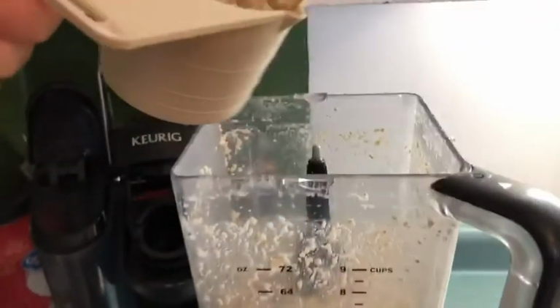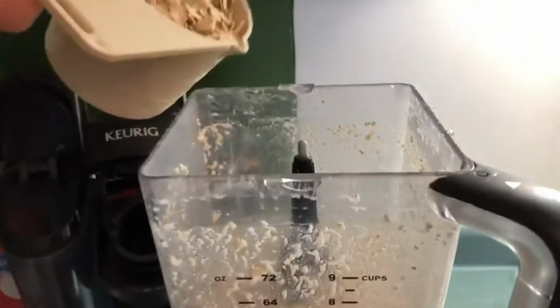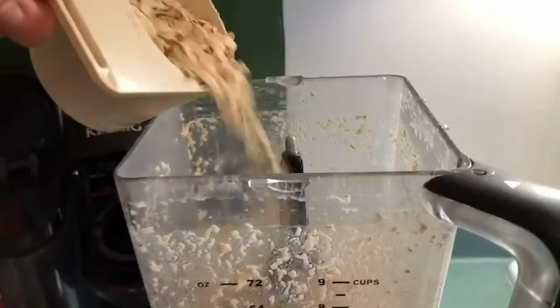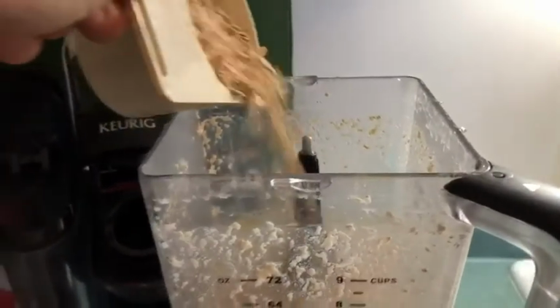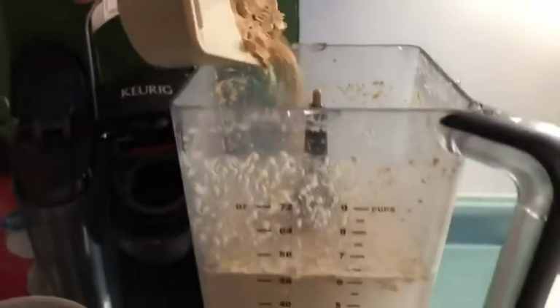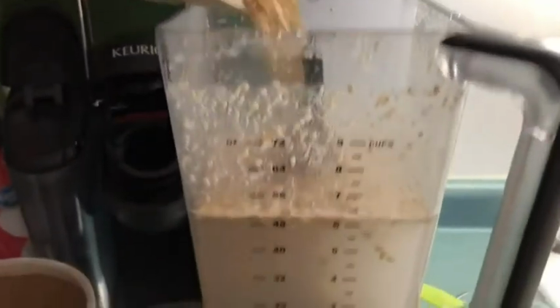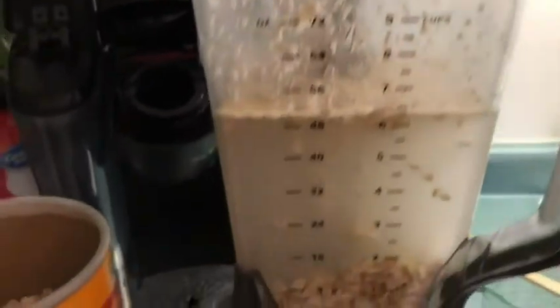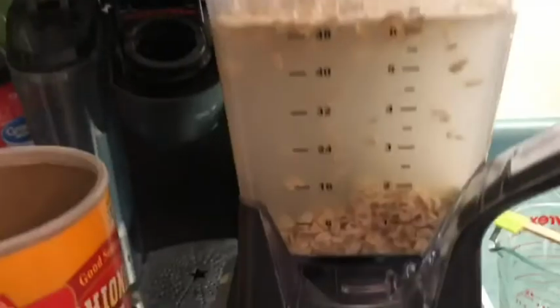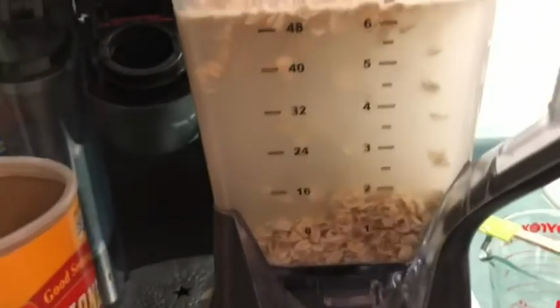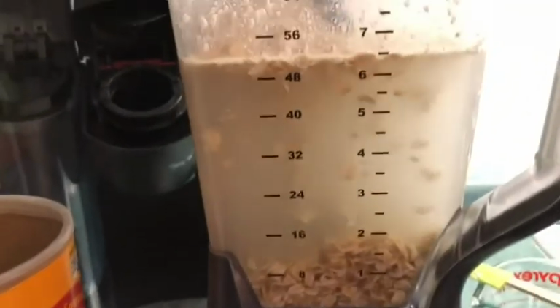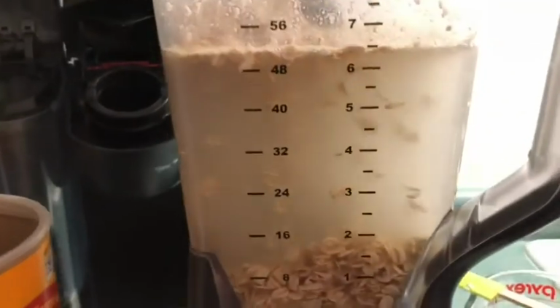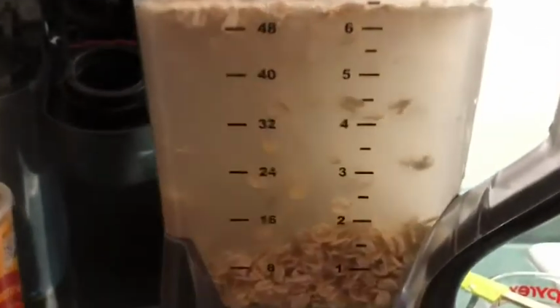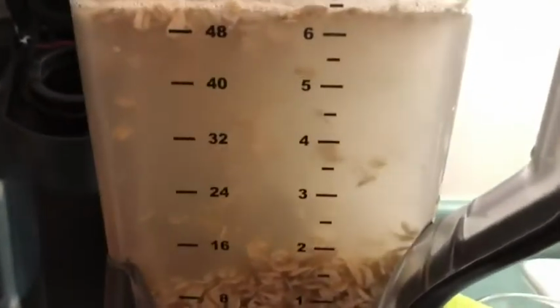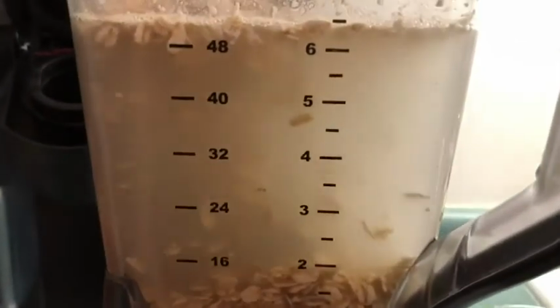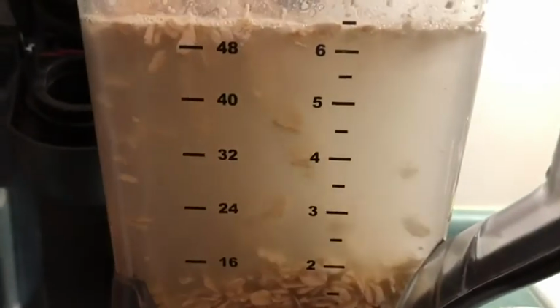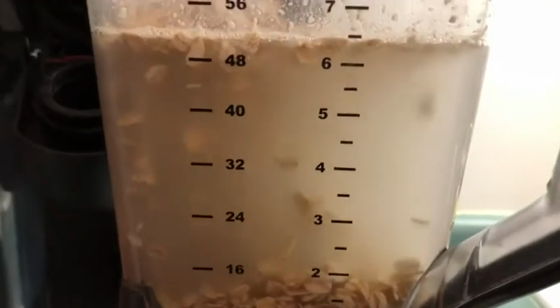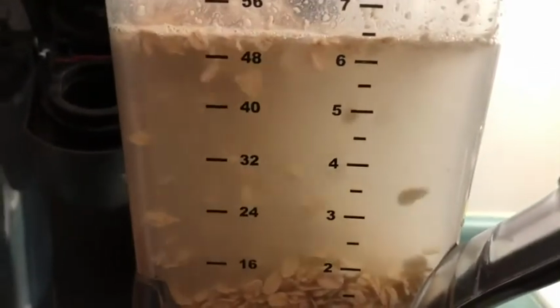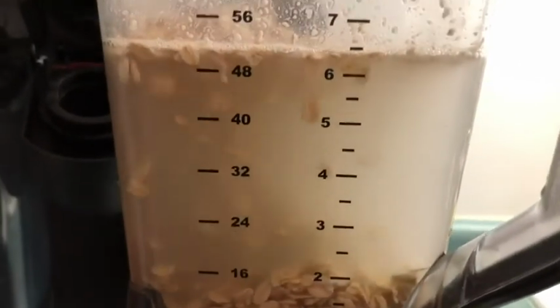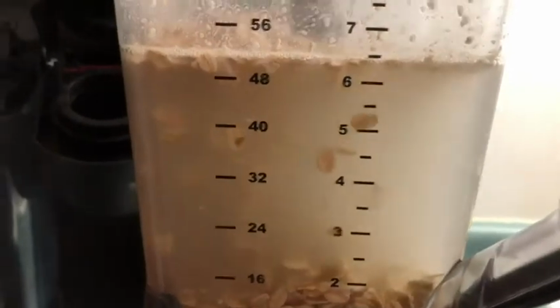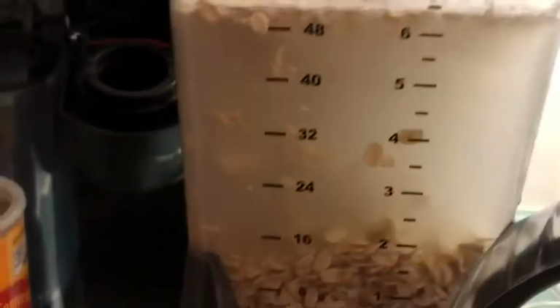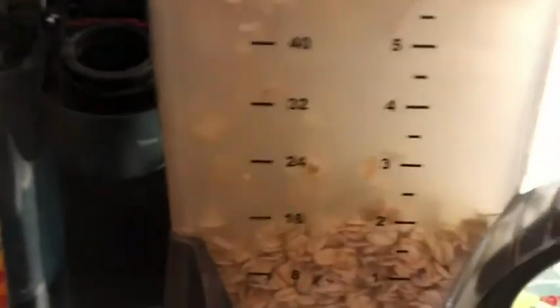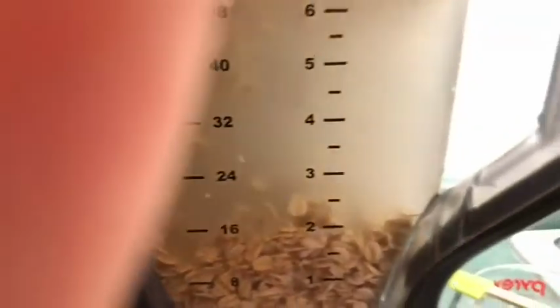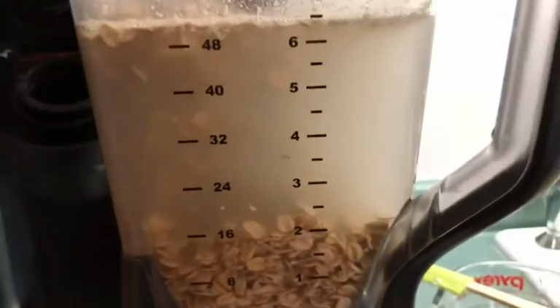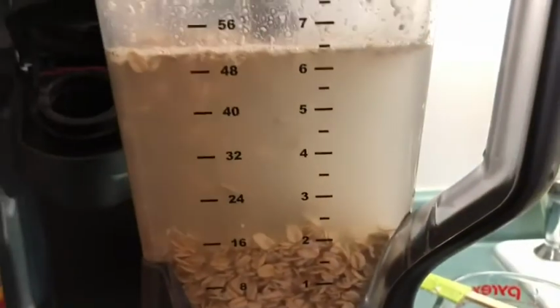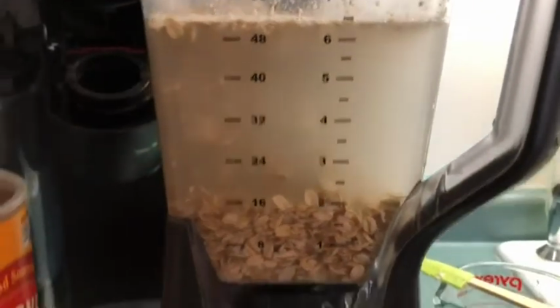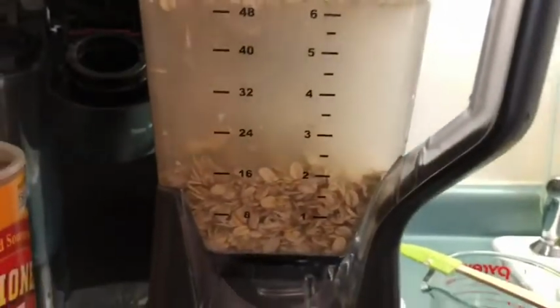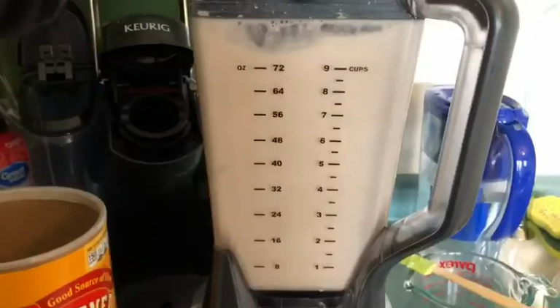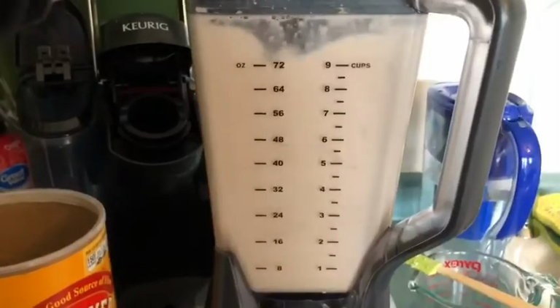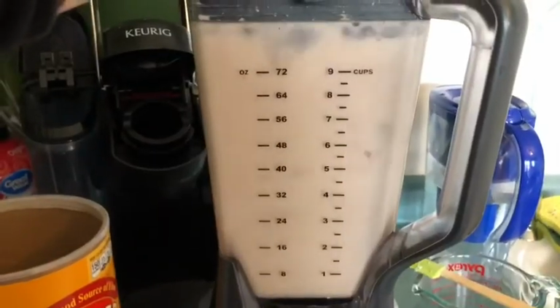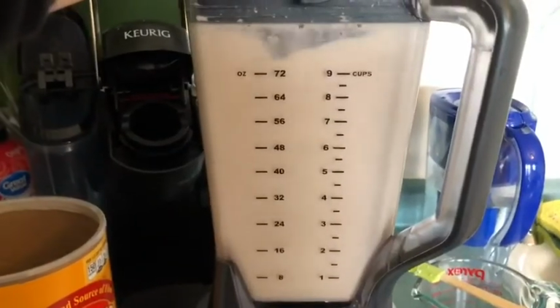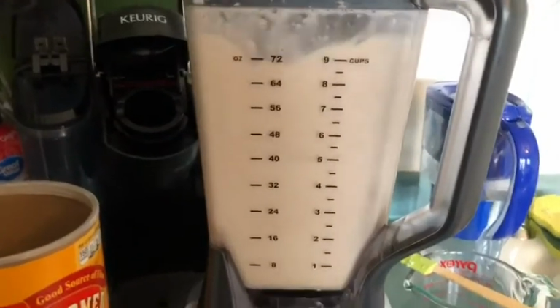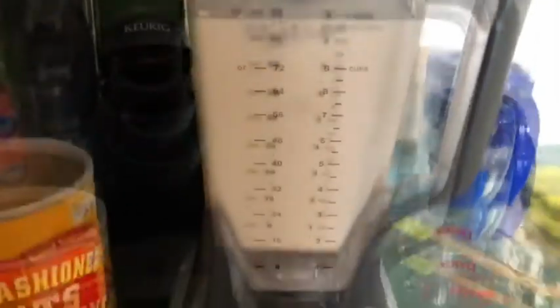All right, it's time to blend! We're gonna add our water and our oats as well as our salt and our dates. Blend, blend, blend, blend!